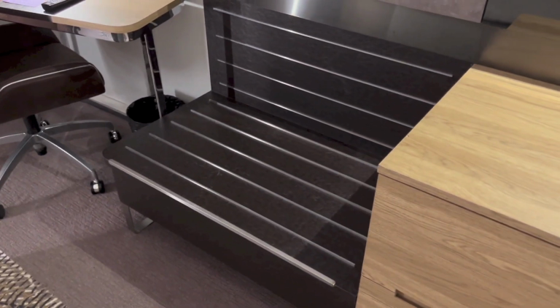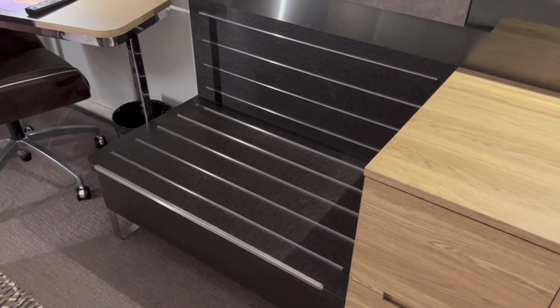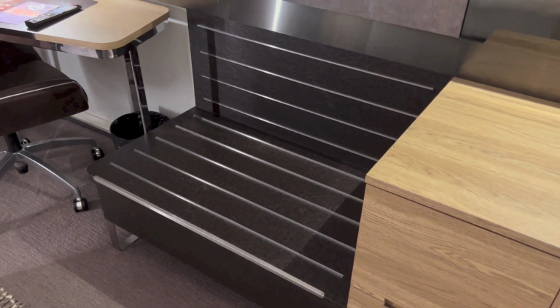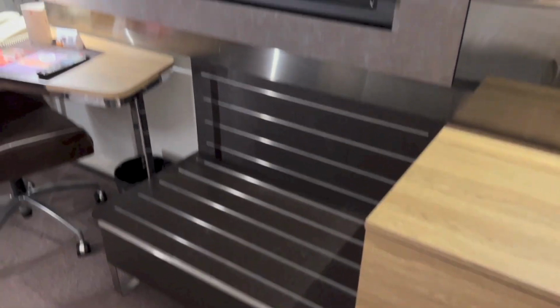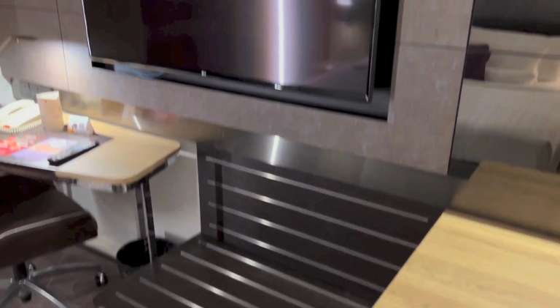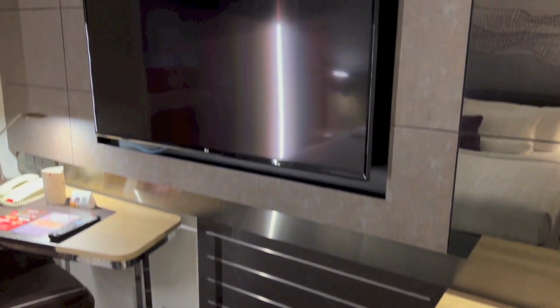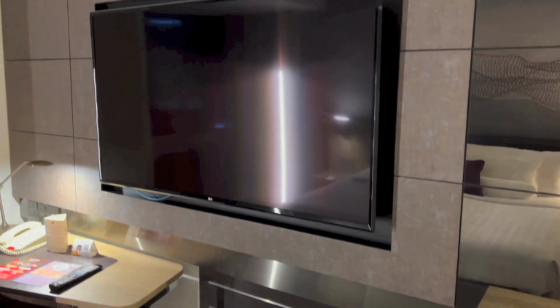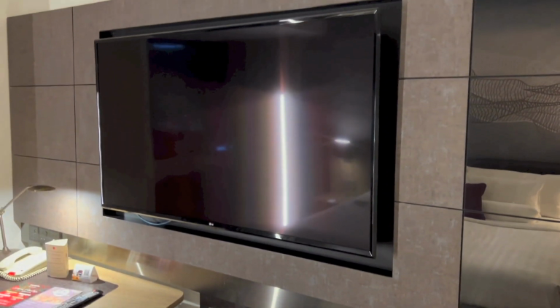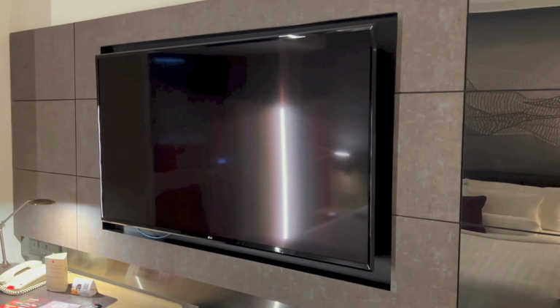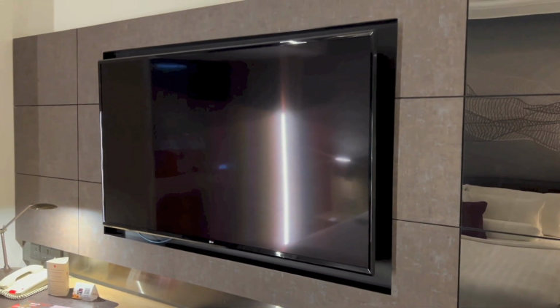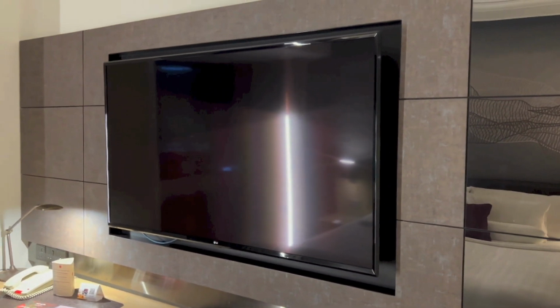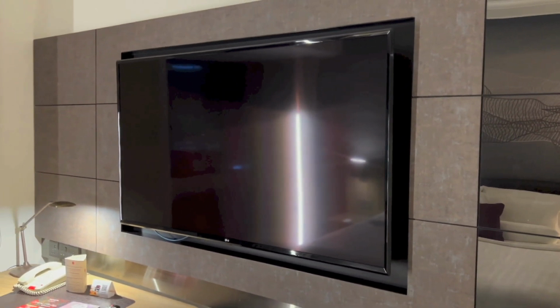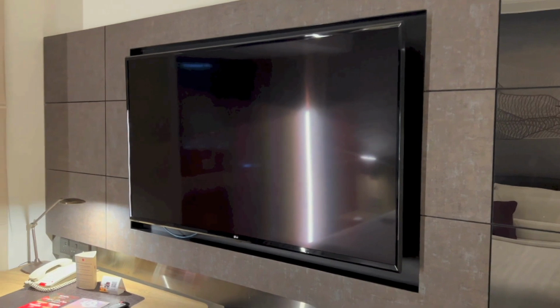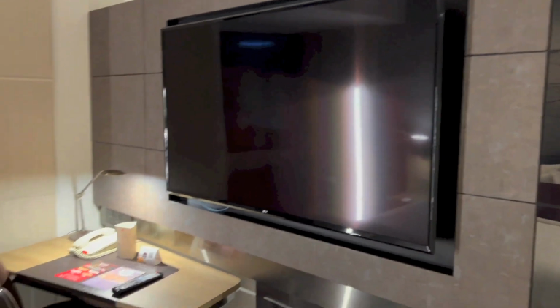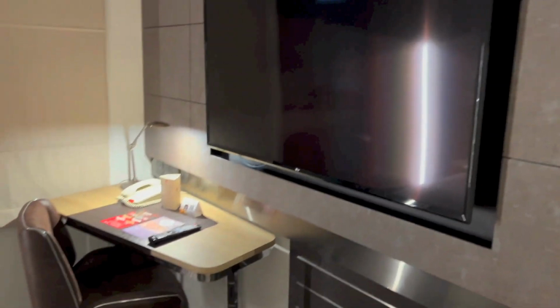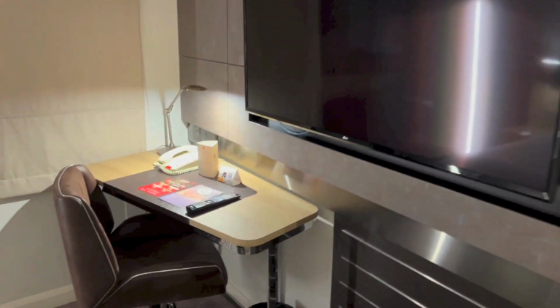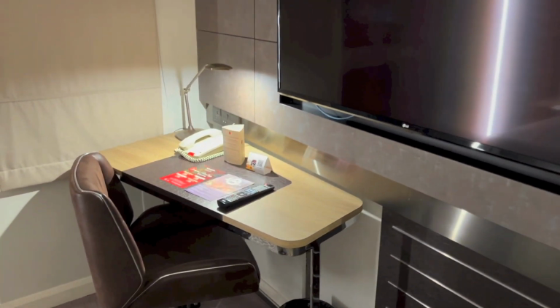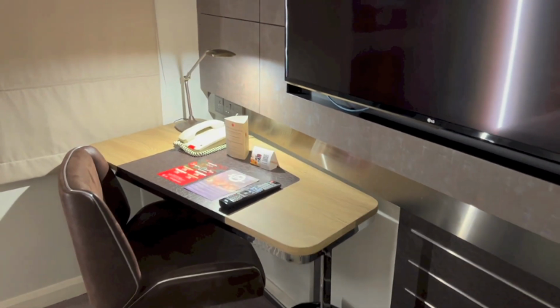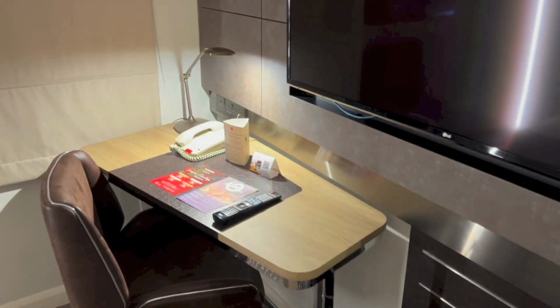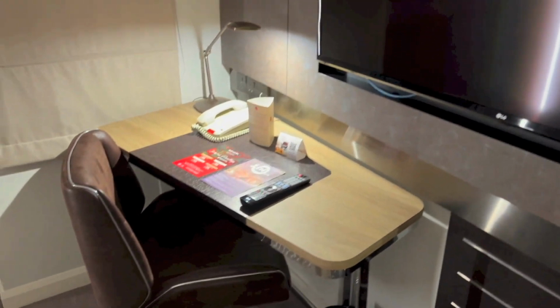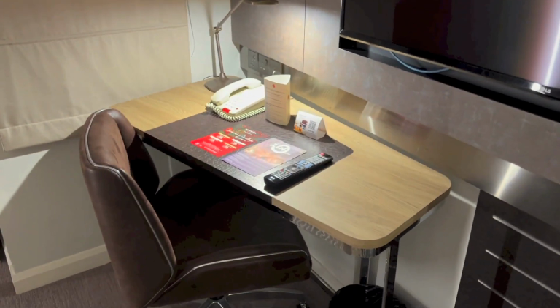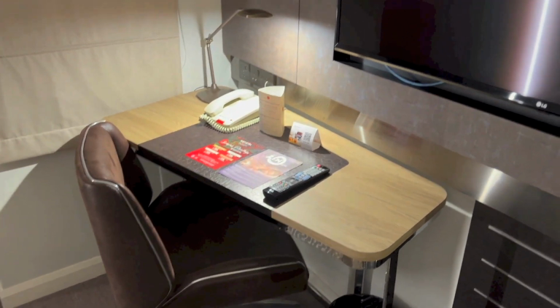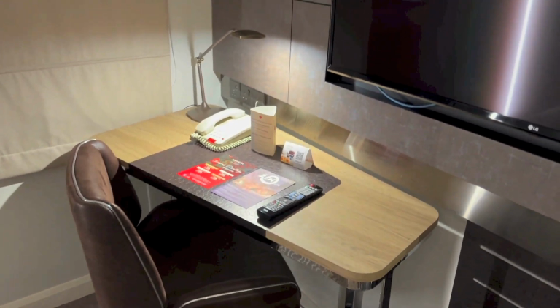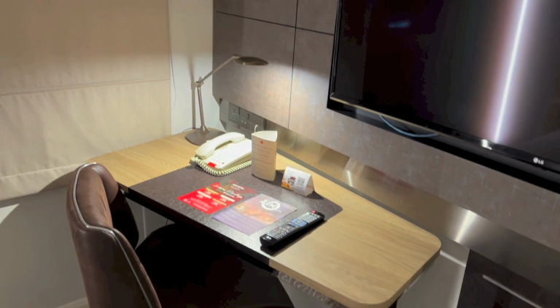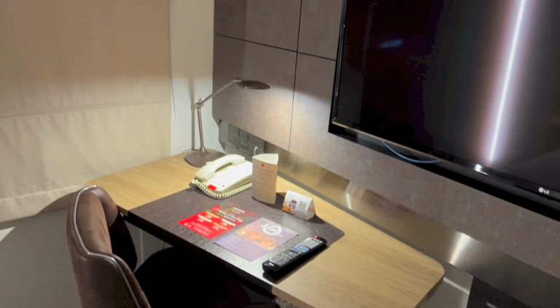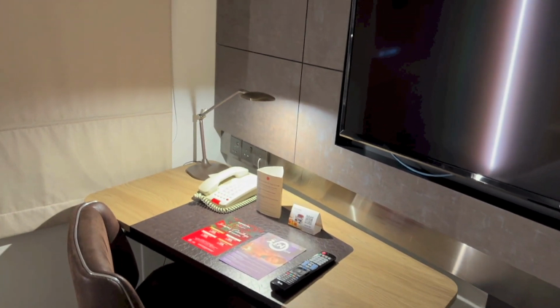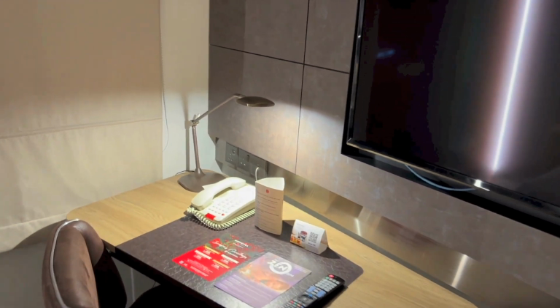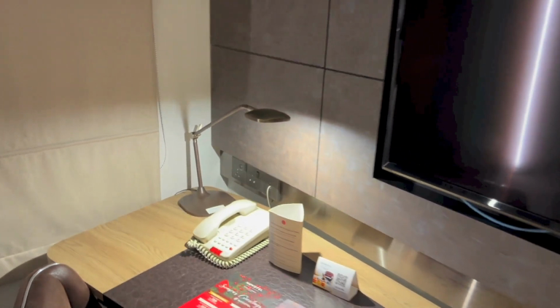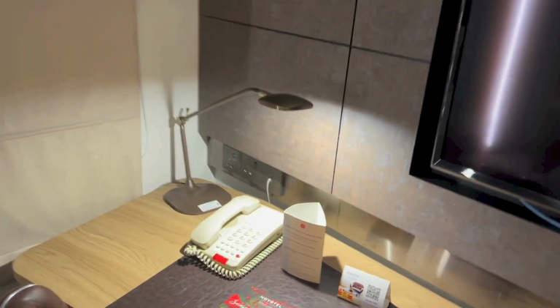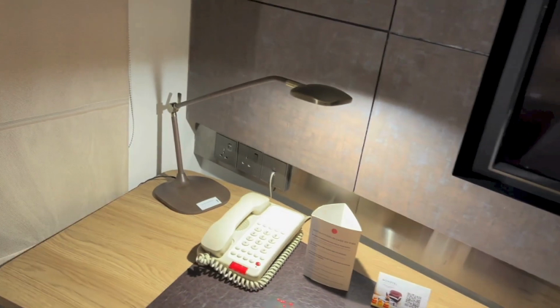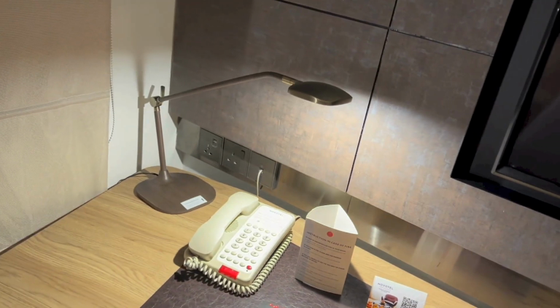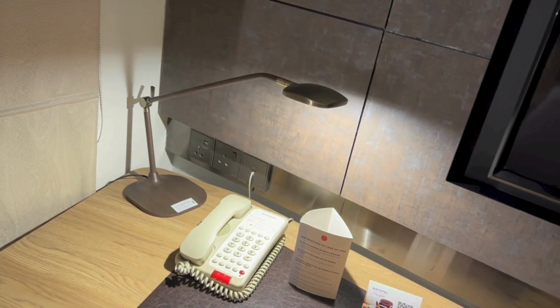Place to put your luggage, with a flat screen LG TV right above. Here we have the desk area with the chair, in-room telephone, and off to the left is a light and plugs.